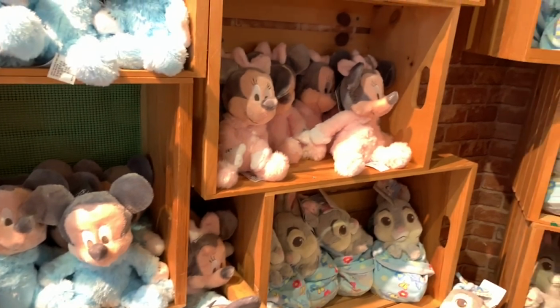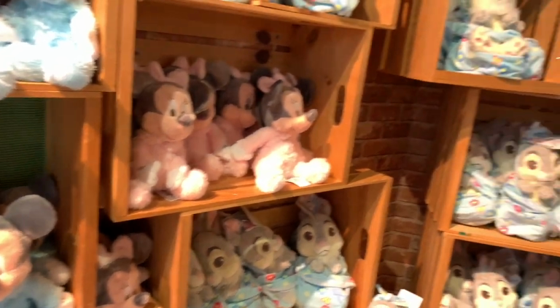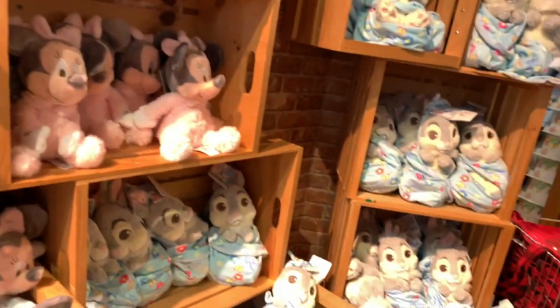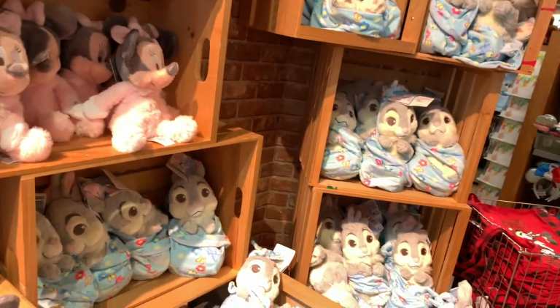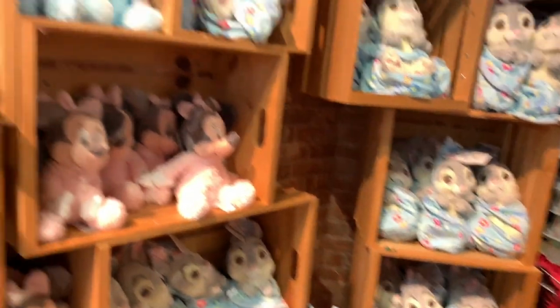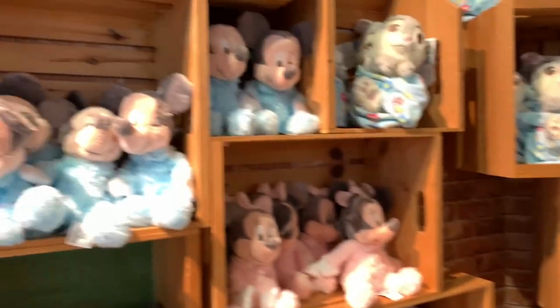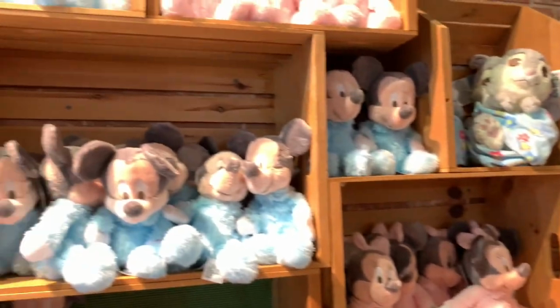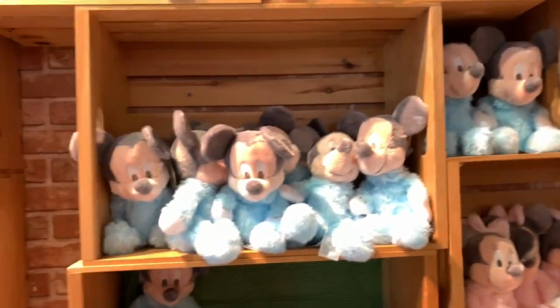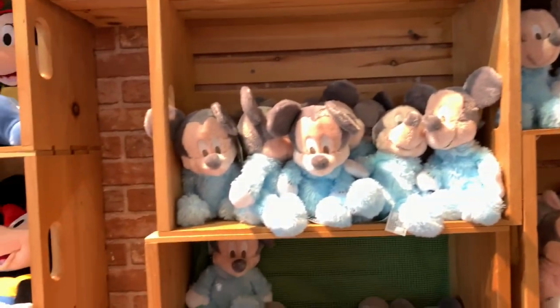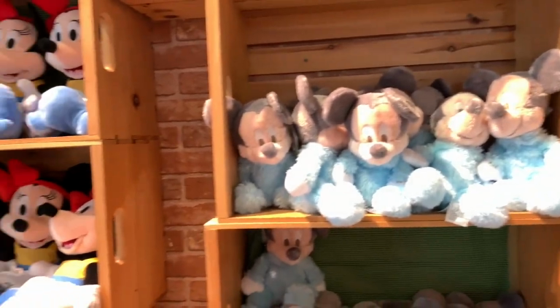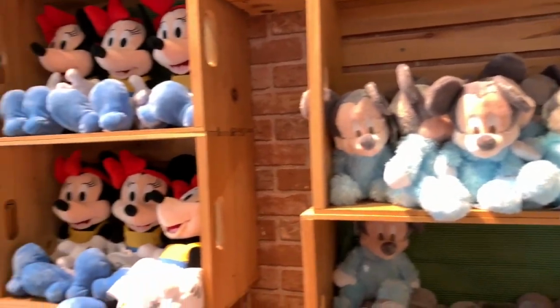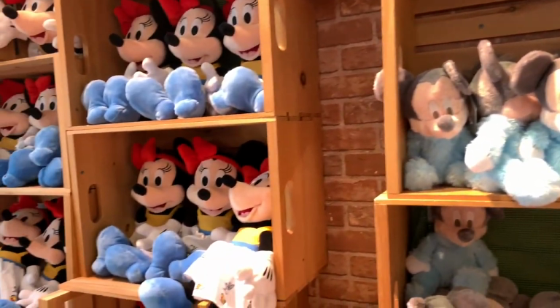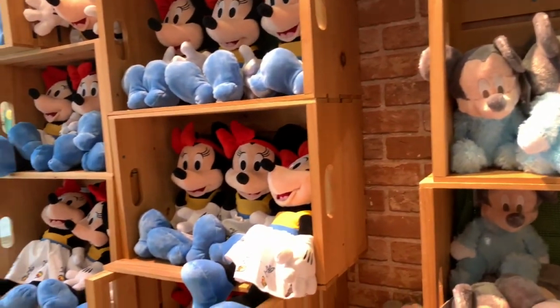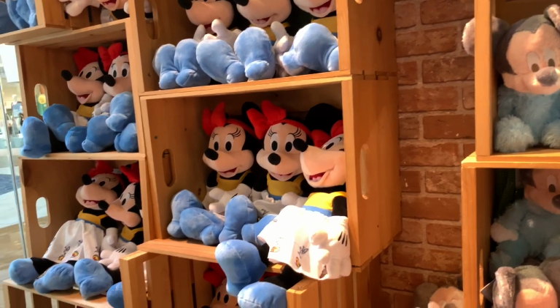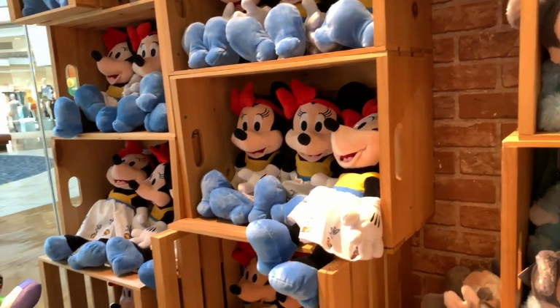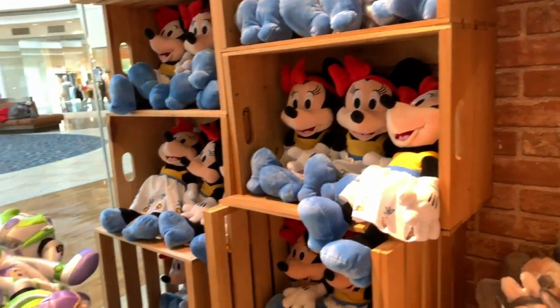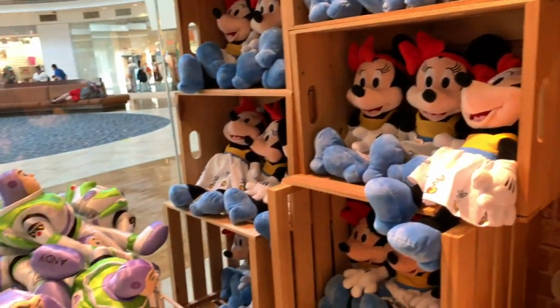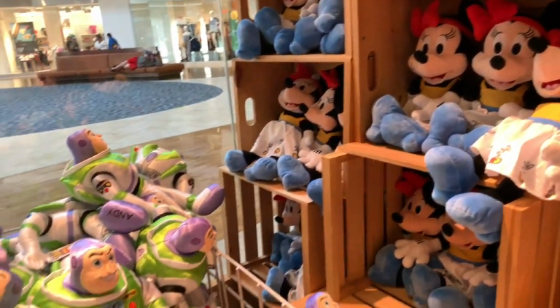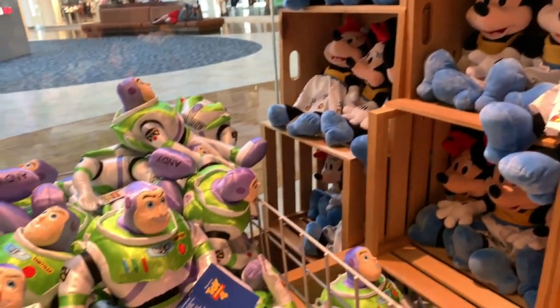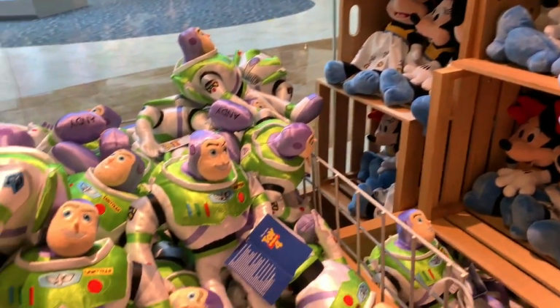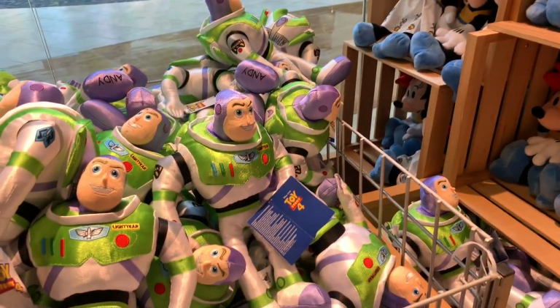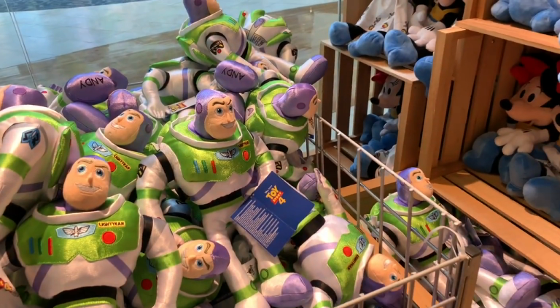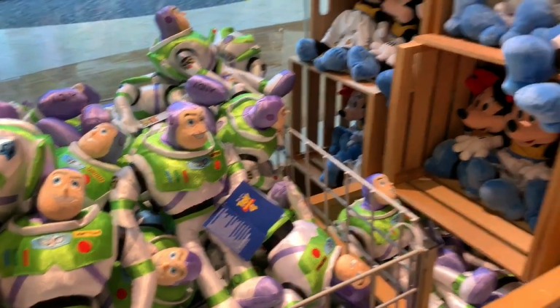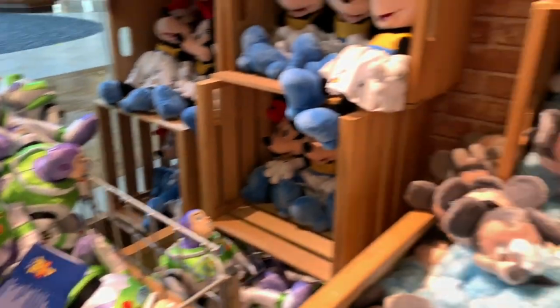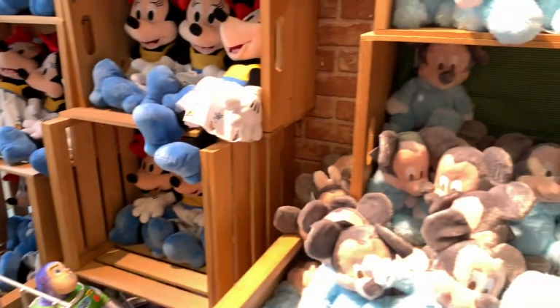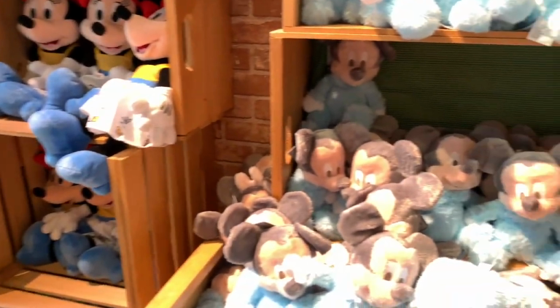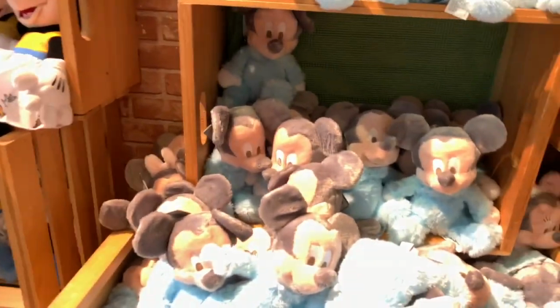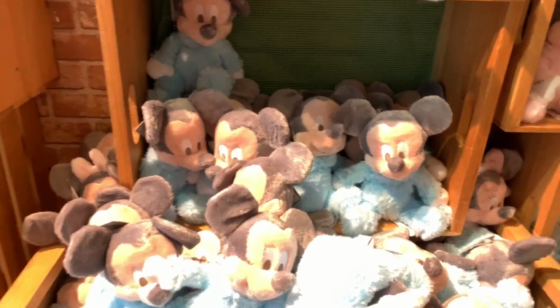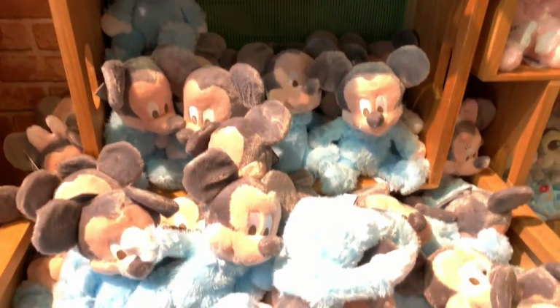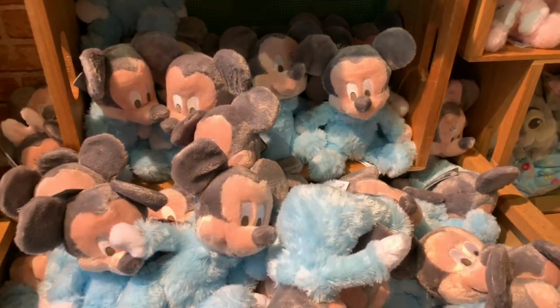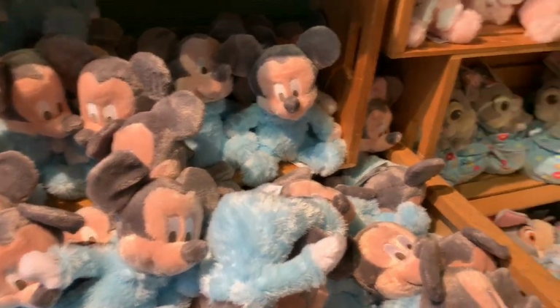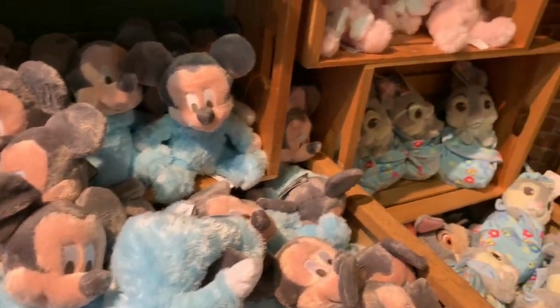They still have all the Mickey baby toys, Mini, and baby Thumpers from my first video here, and the same Buzz Lightyears. Whatever I don't mention is because I covered it in my other video.